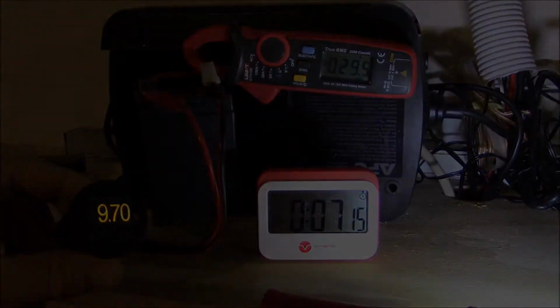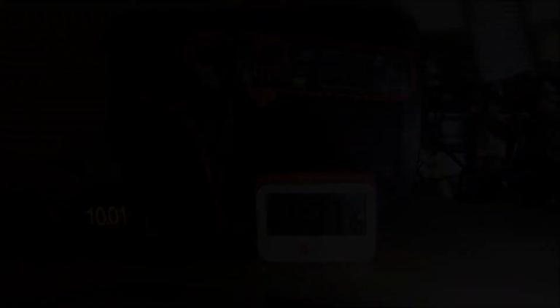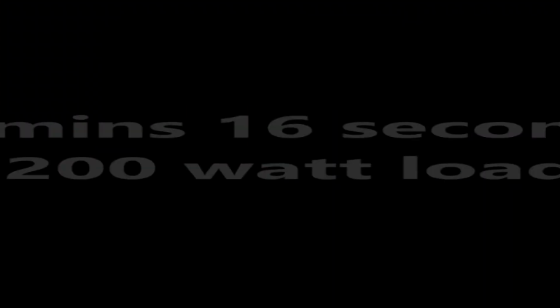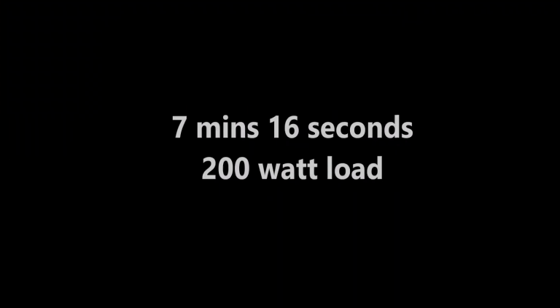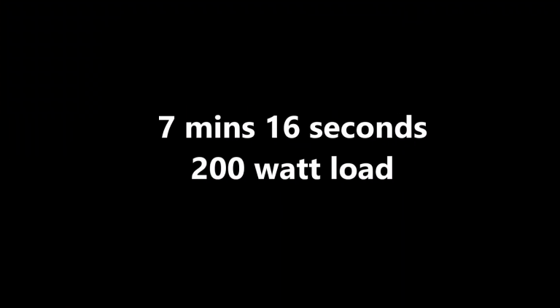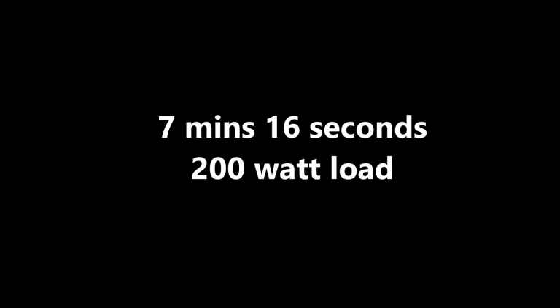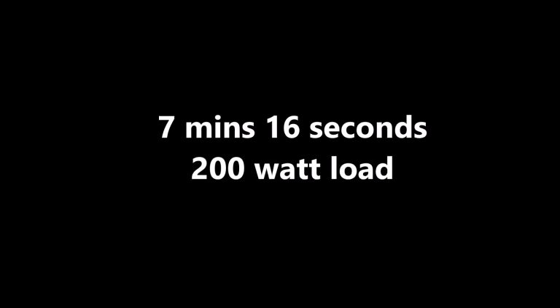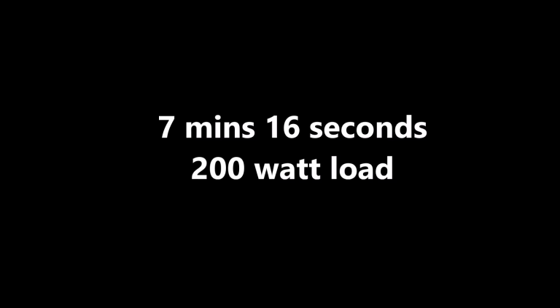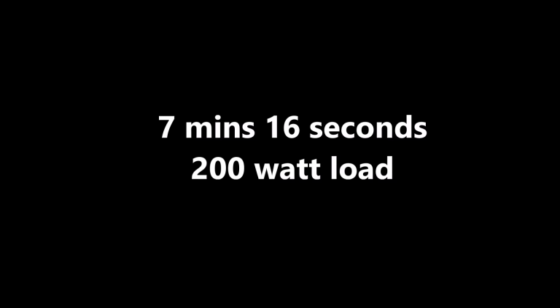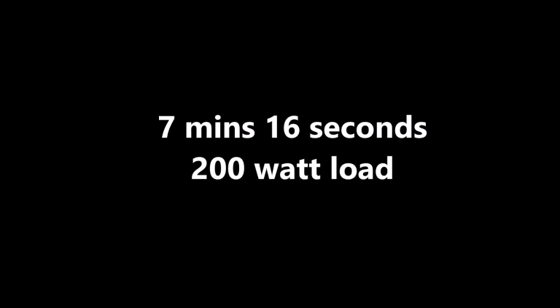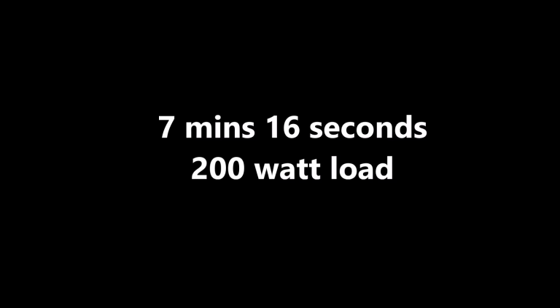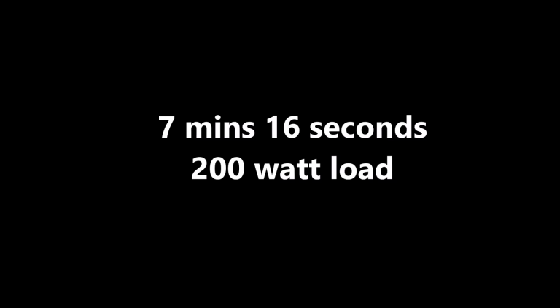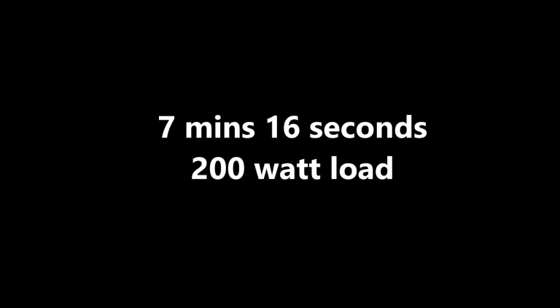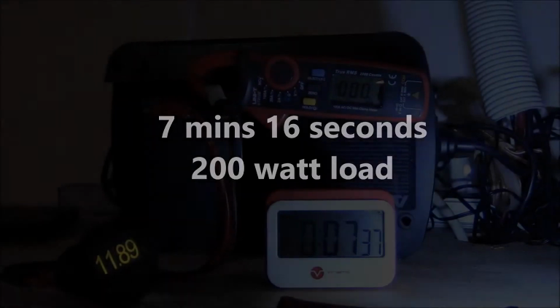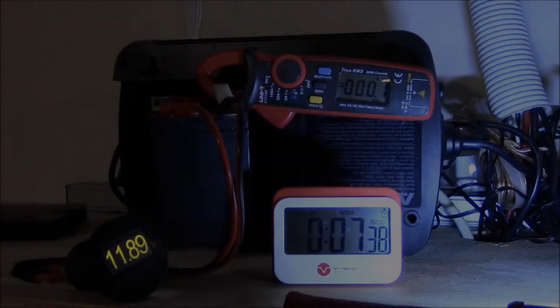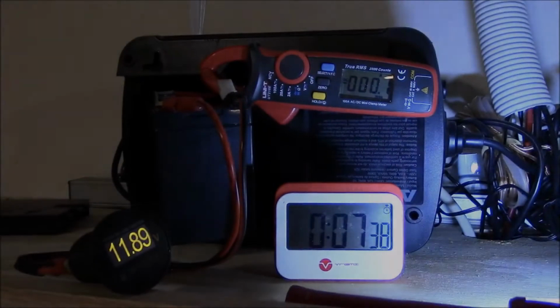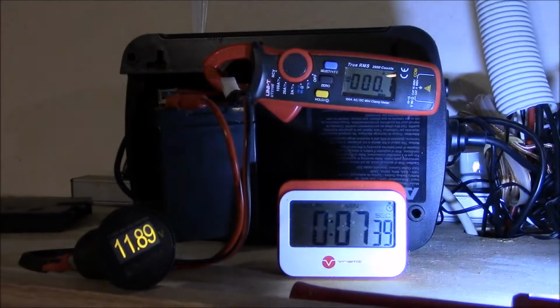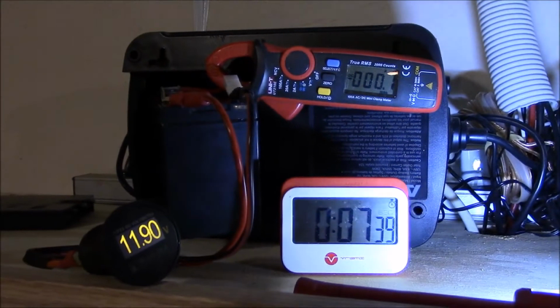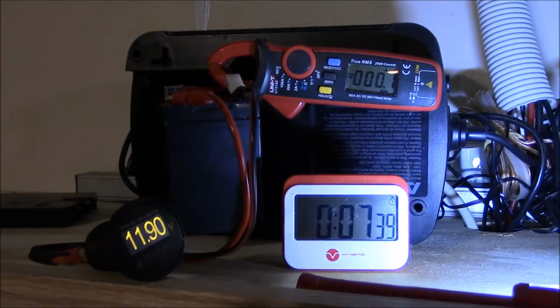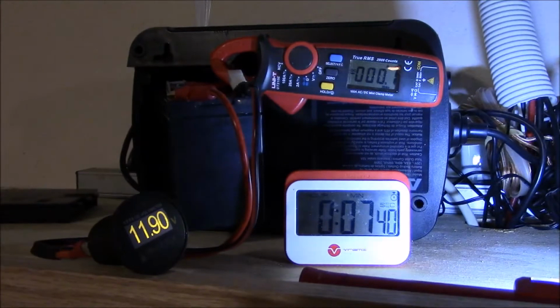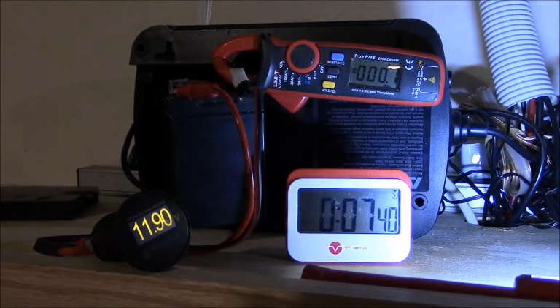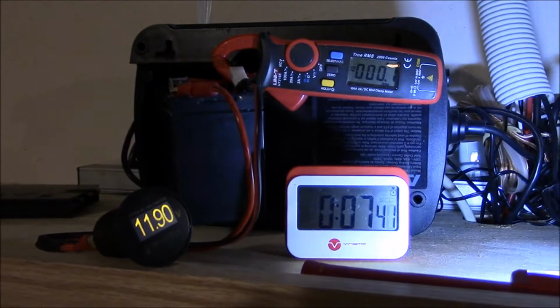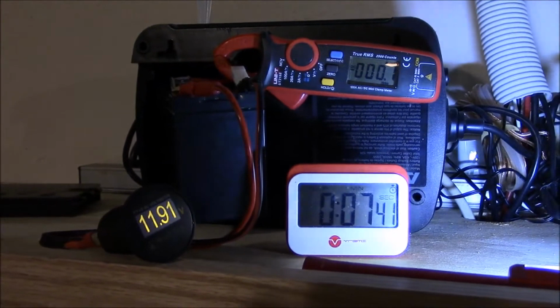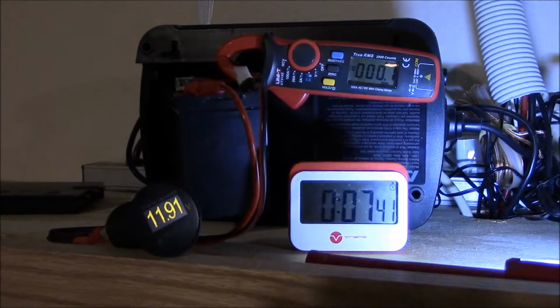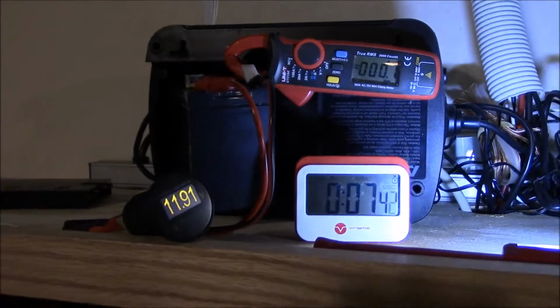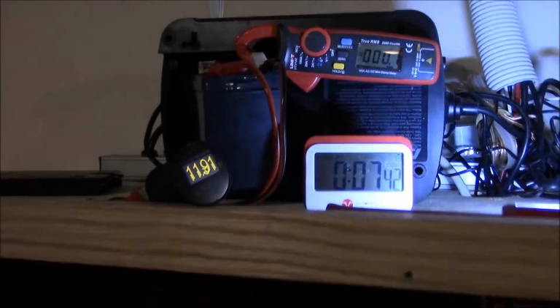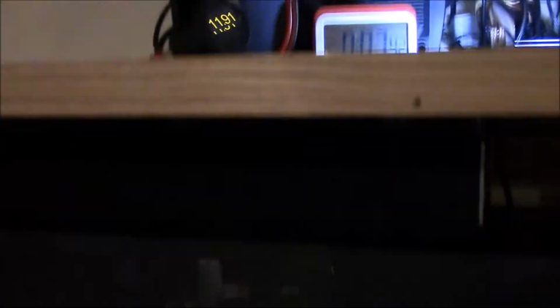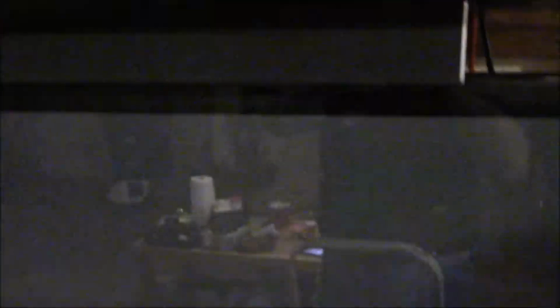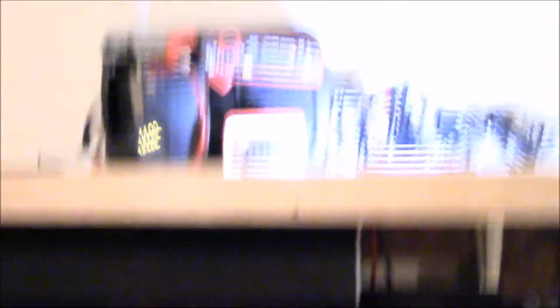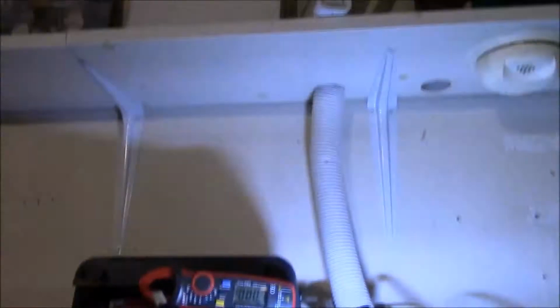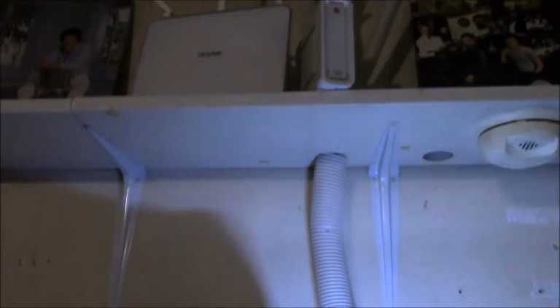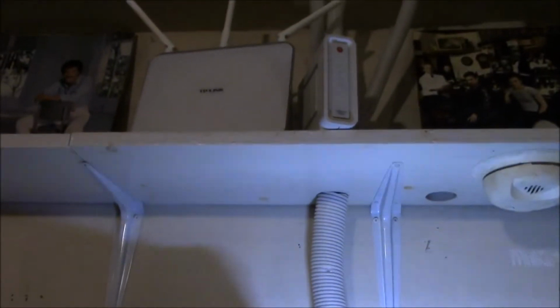Bam — seven minutes, 16 seconds with the 200-watt load. How about that? Look at there. Dead. Everything's dead.